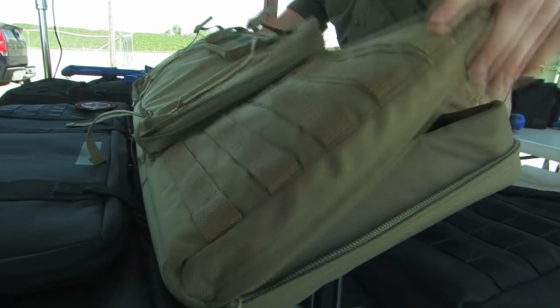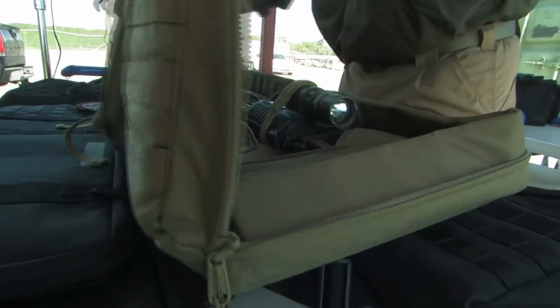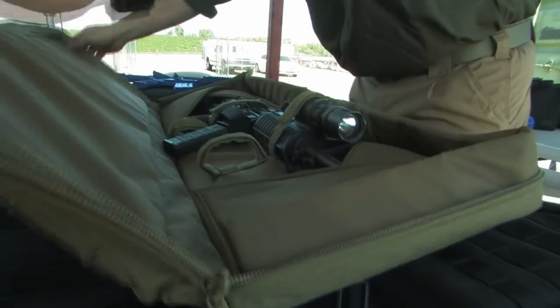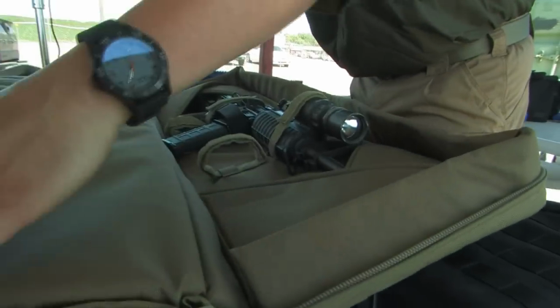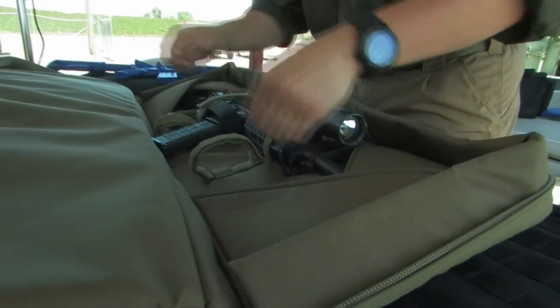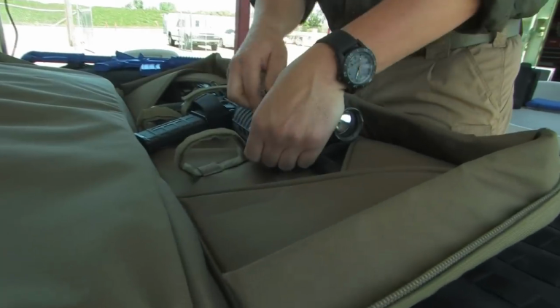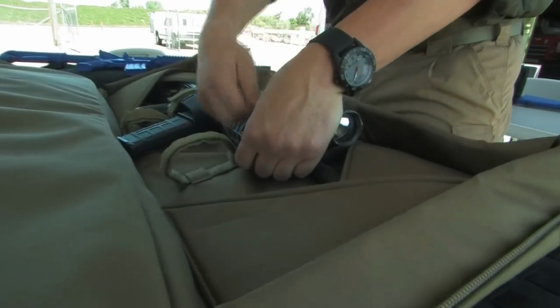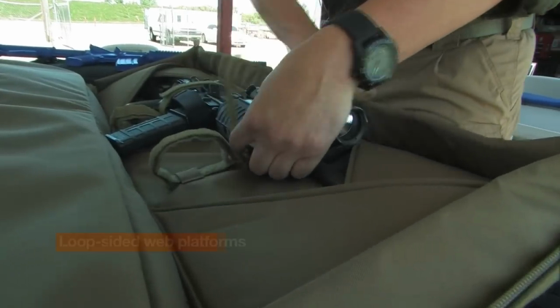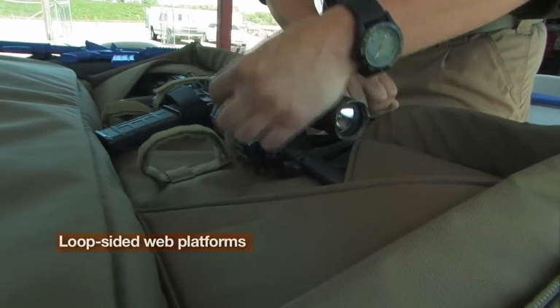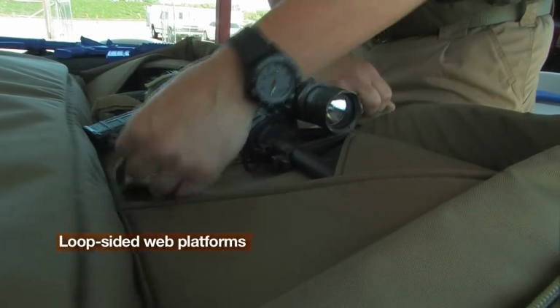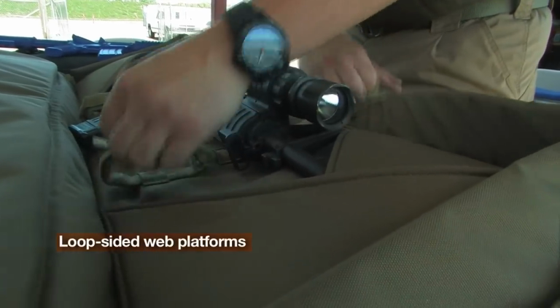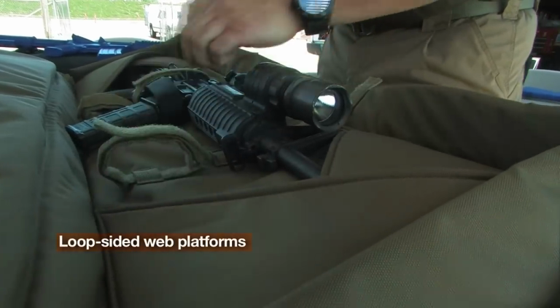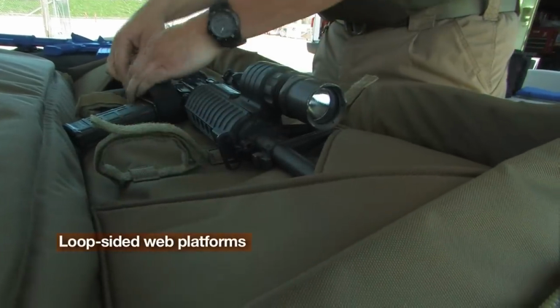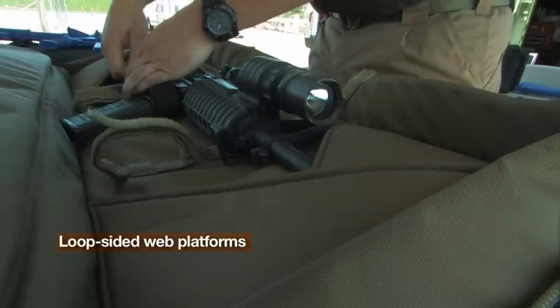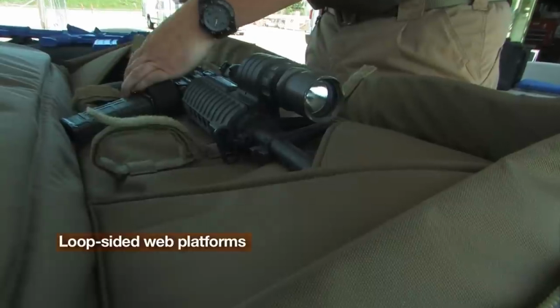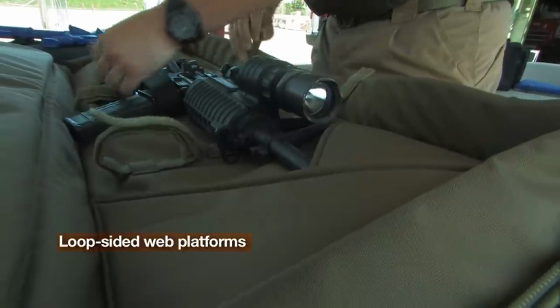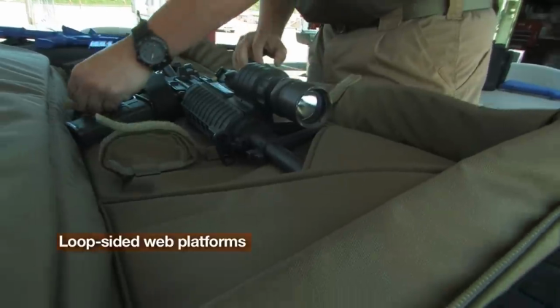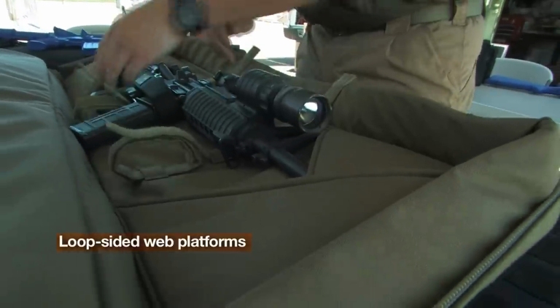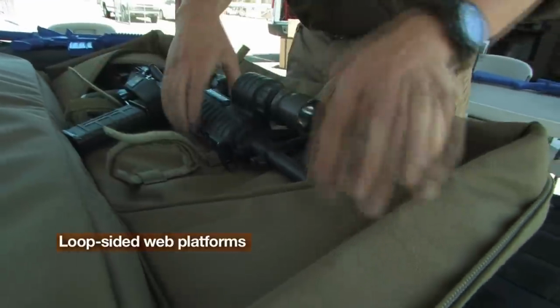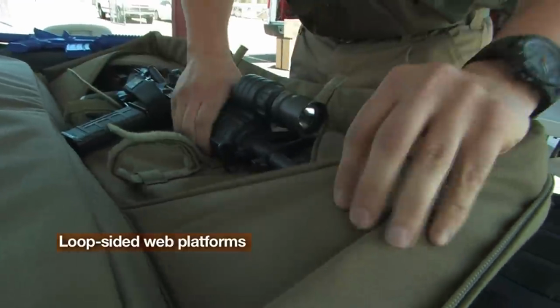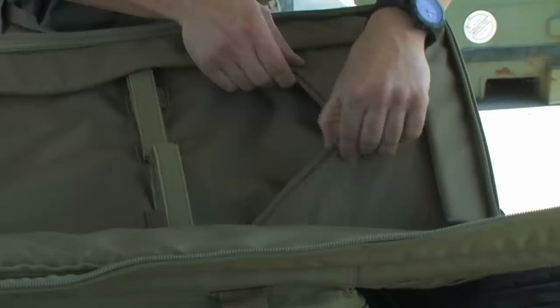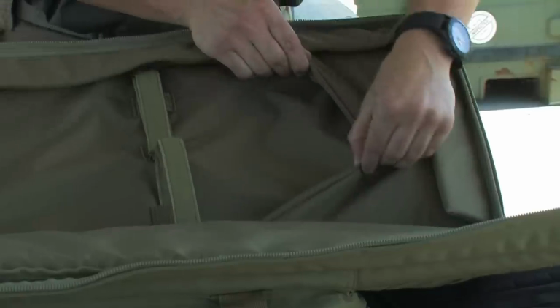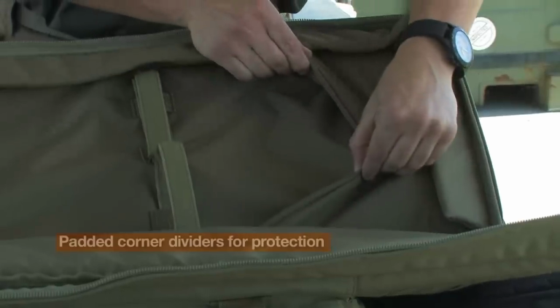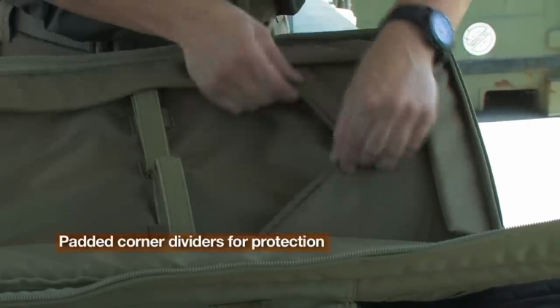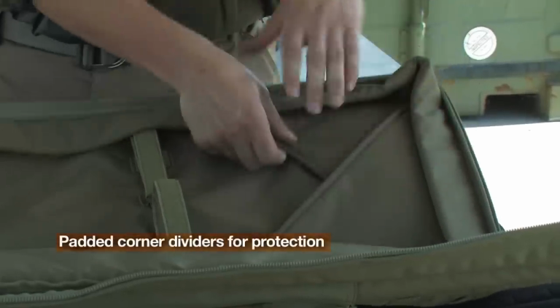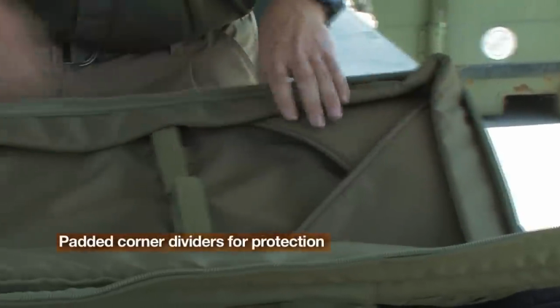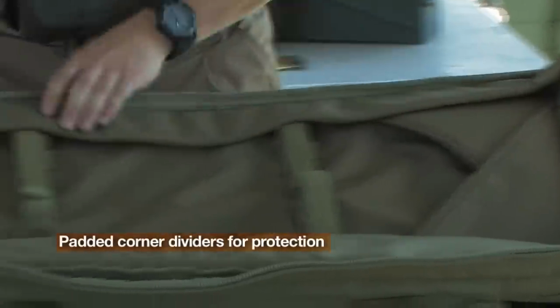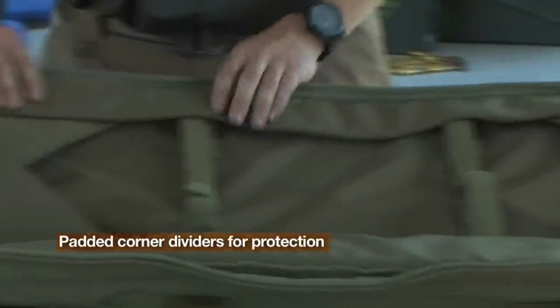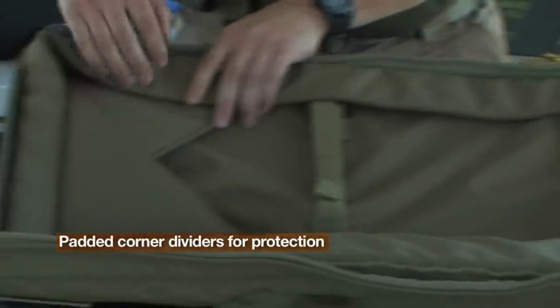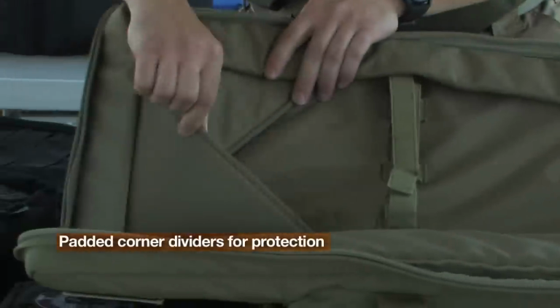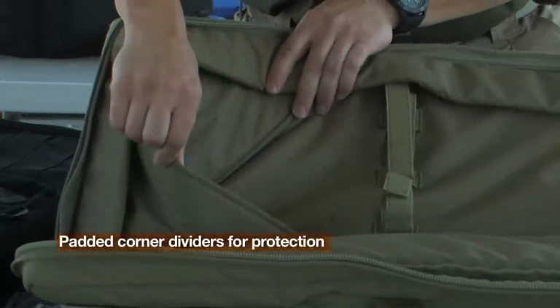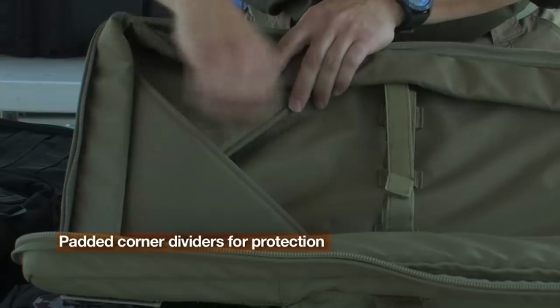Taking a closer look, the rifle compartments feature multiple rows of loop-sided web platforms that allow you to lock in your rifle for secure transport. Our padded corner dividers provide an additional level of protection for your muzzle or flash hider.